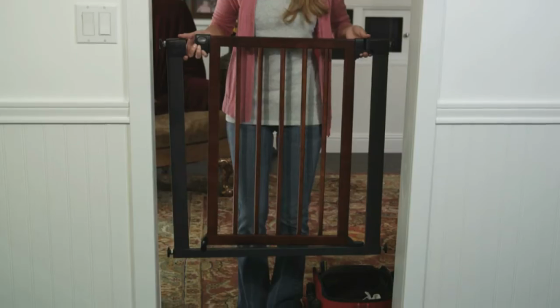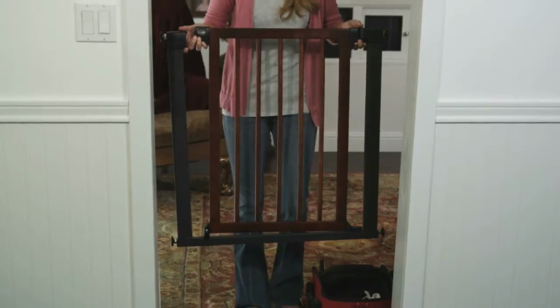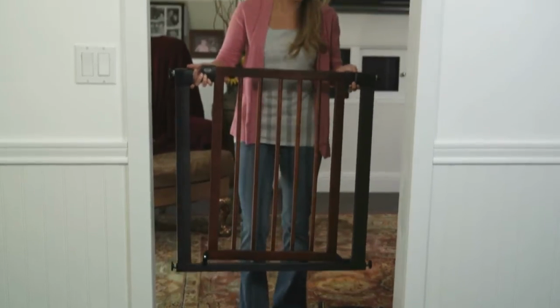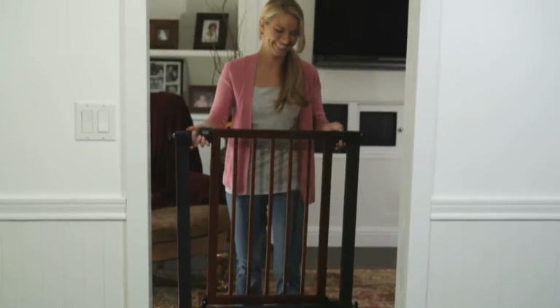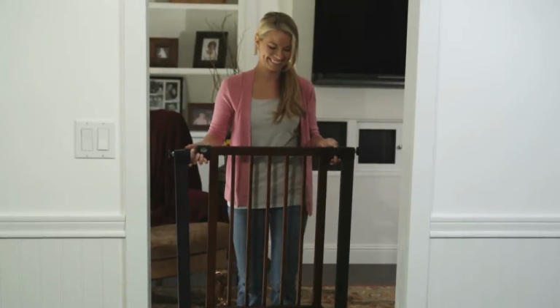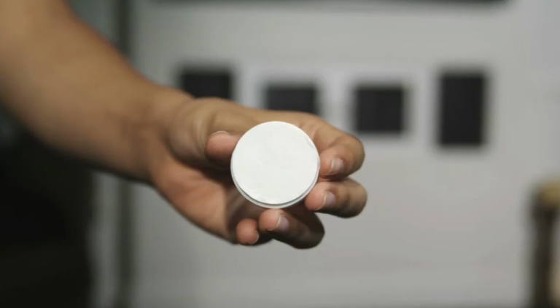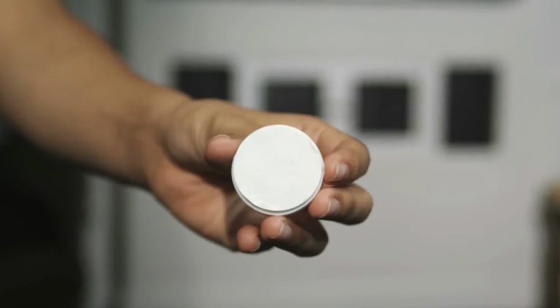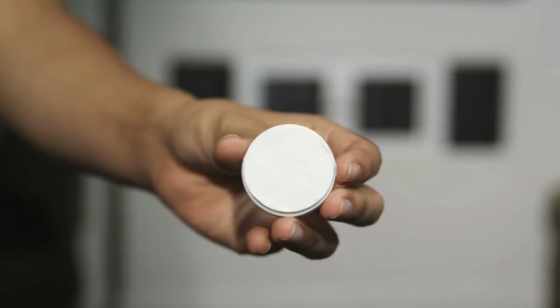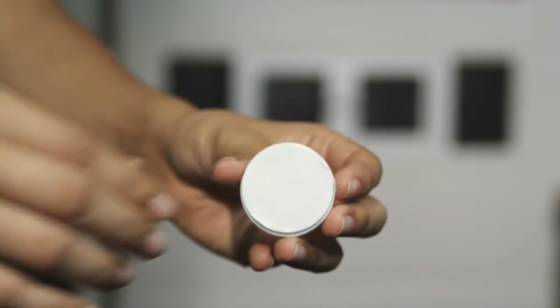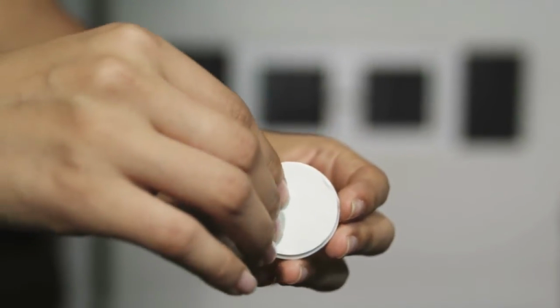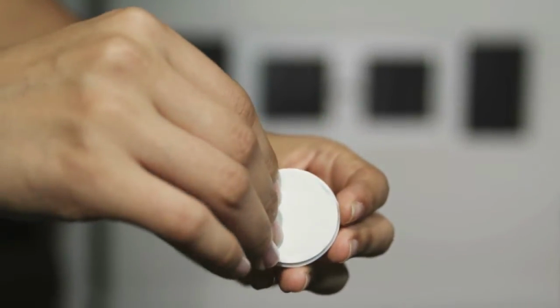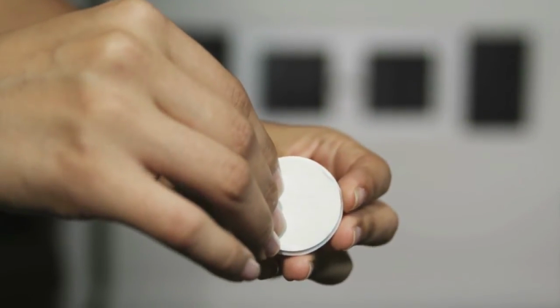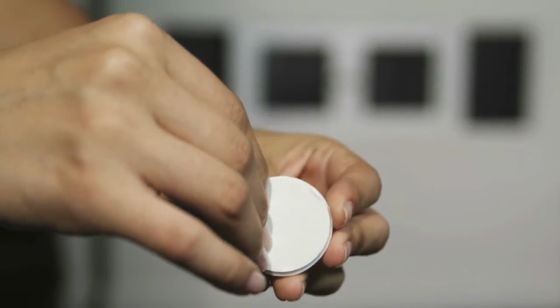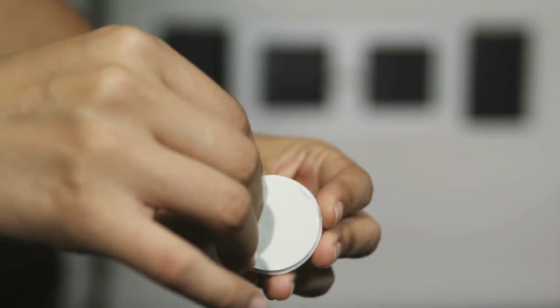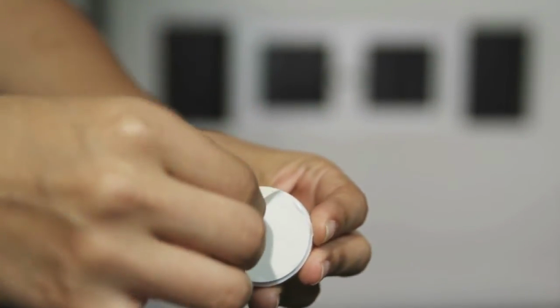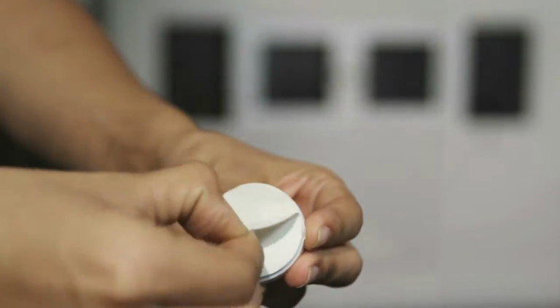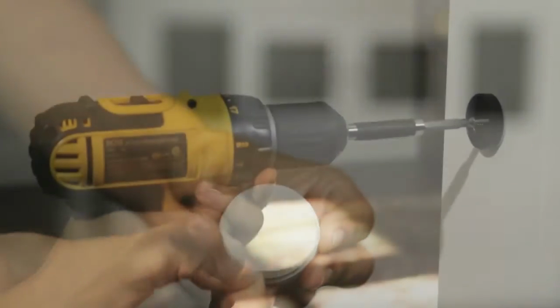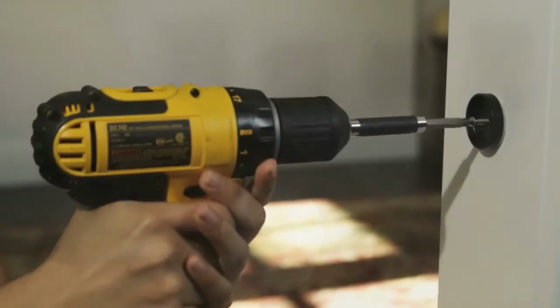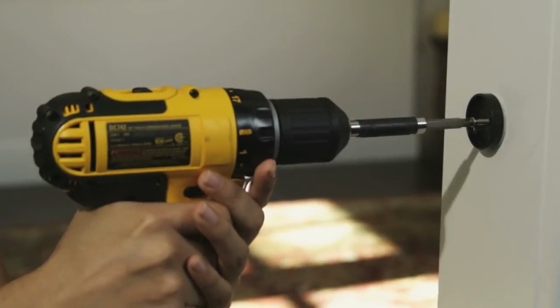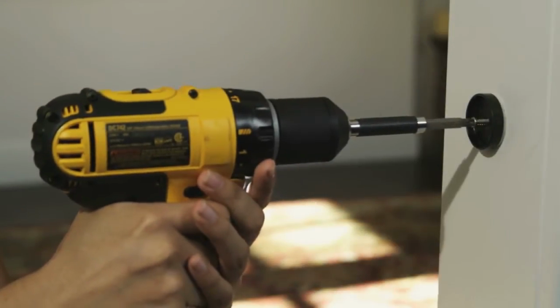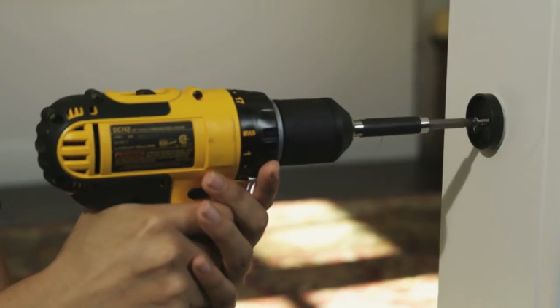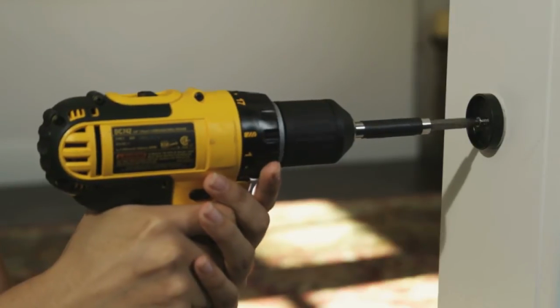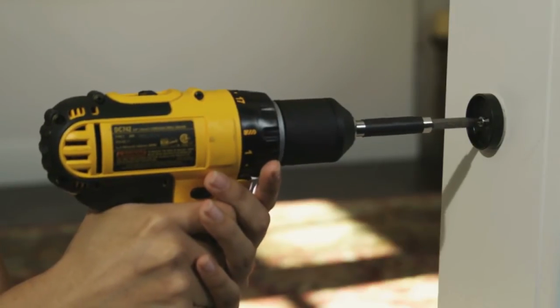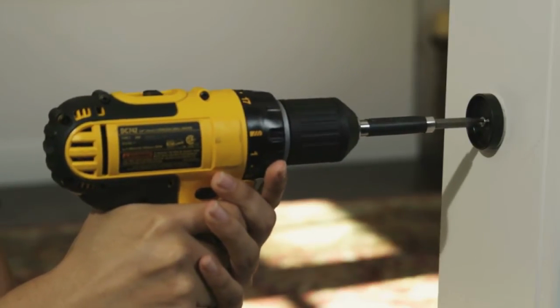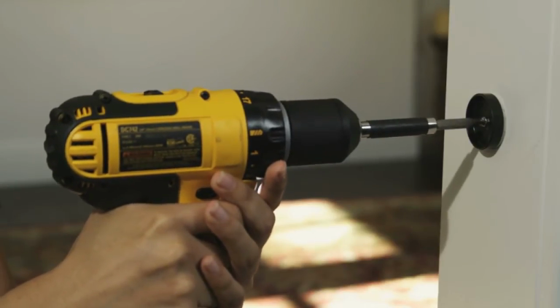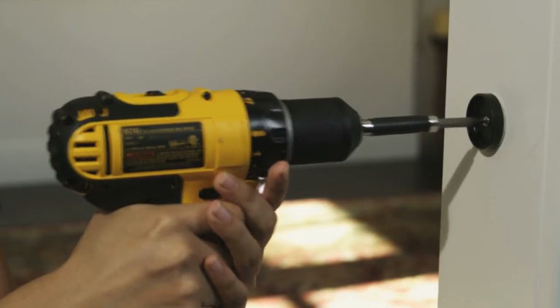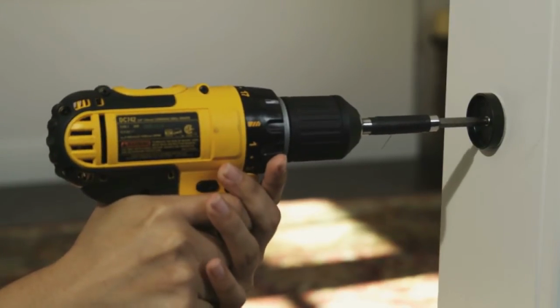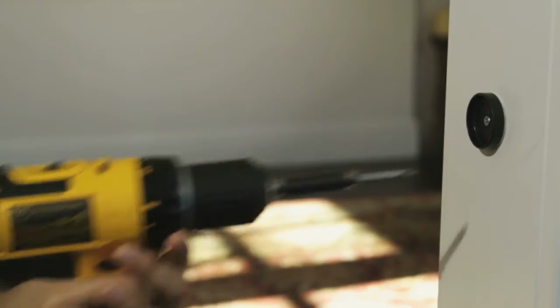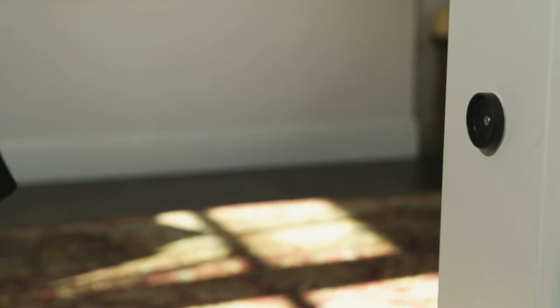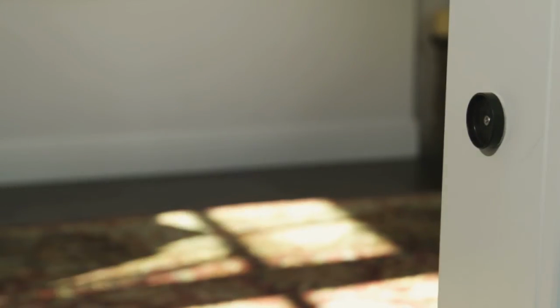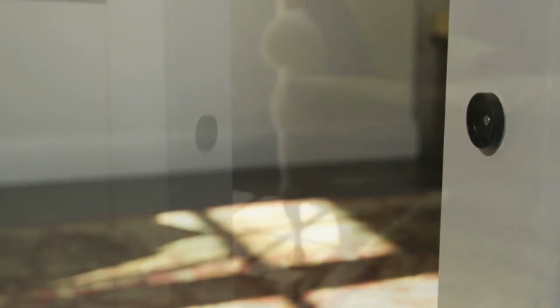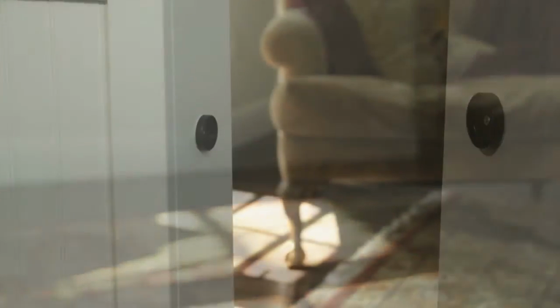Begin by marking the position of the adjusters for mounting your wall cups. Remove the gate when complete. Then use the sticky pads to adhere the wall cups to the wall. Once the wall cups are attached to the wall, use a drill and the provided screw to secure them.